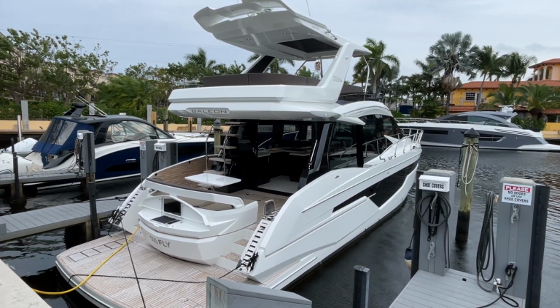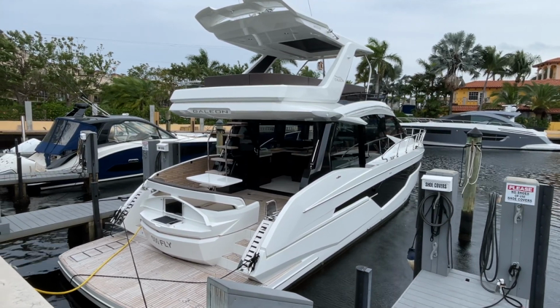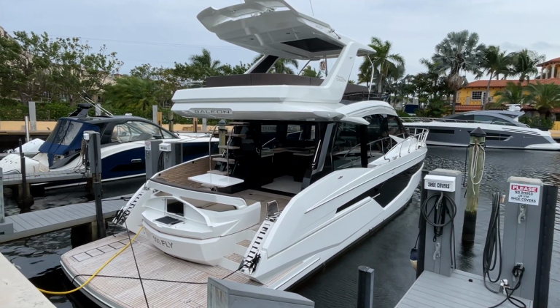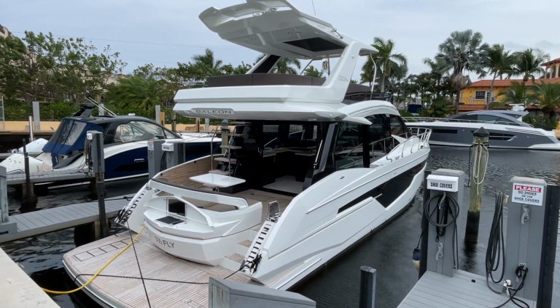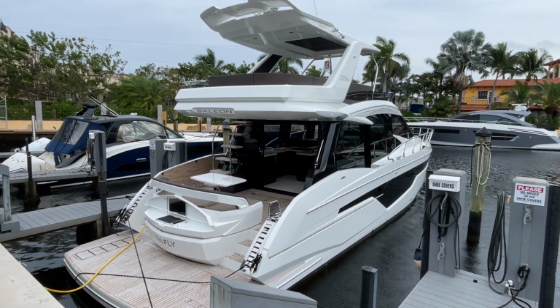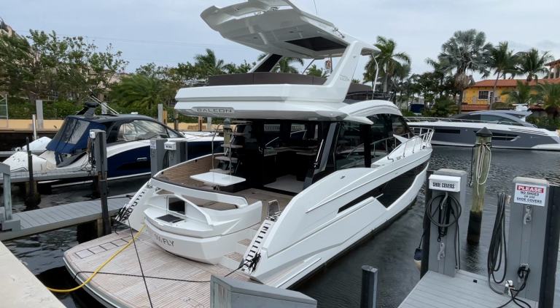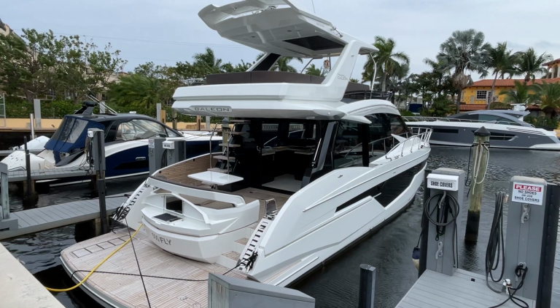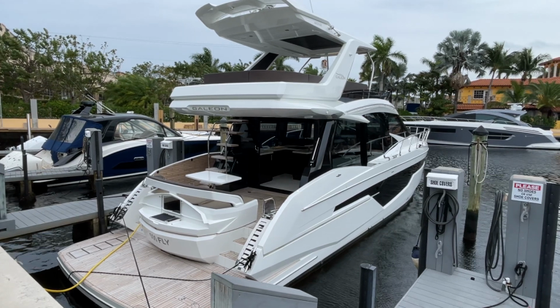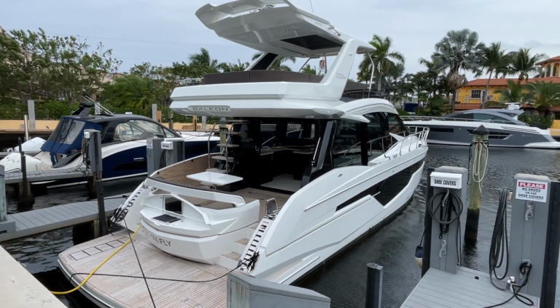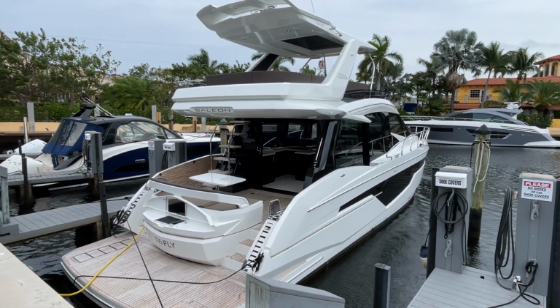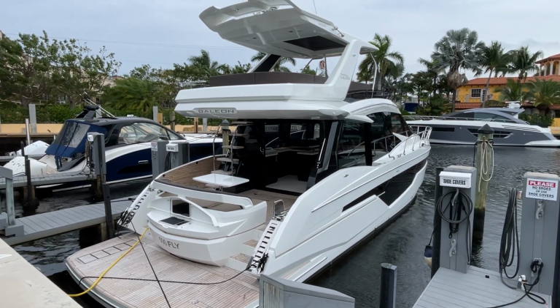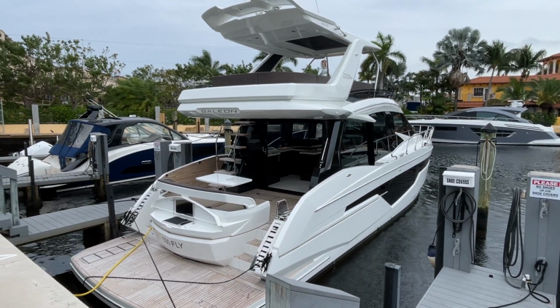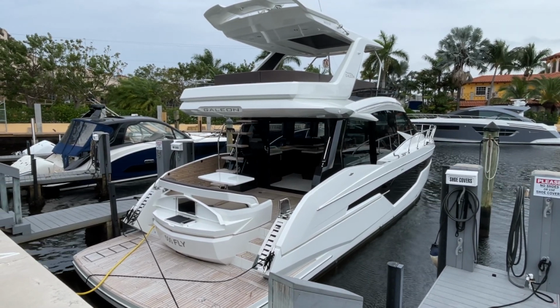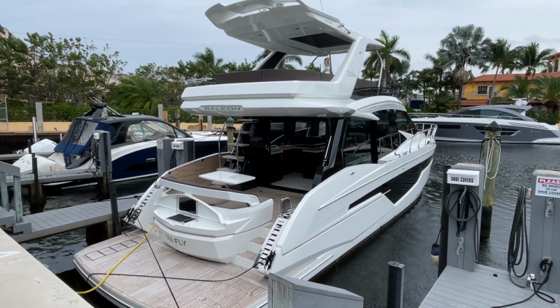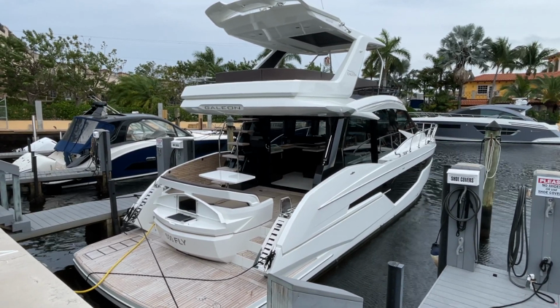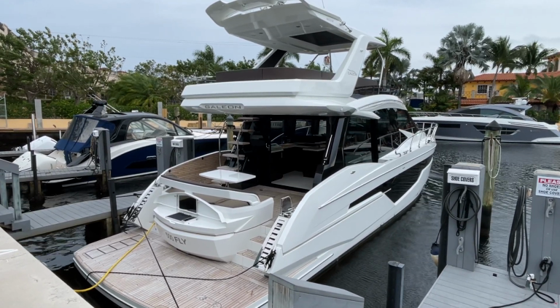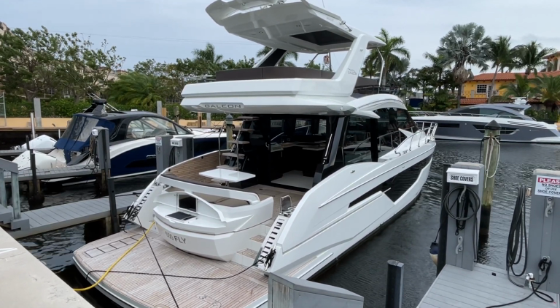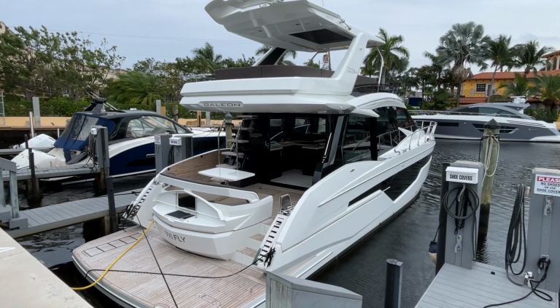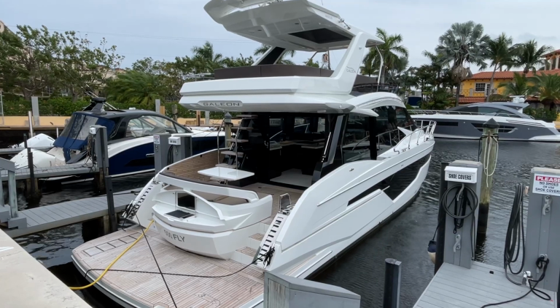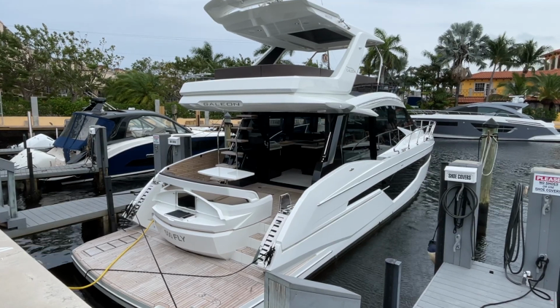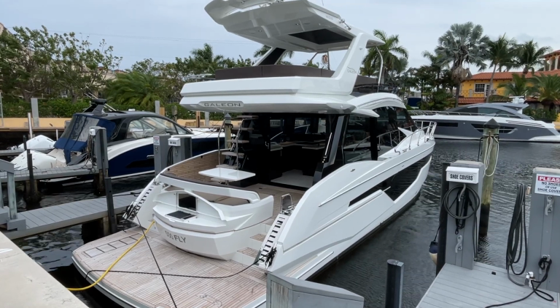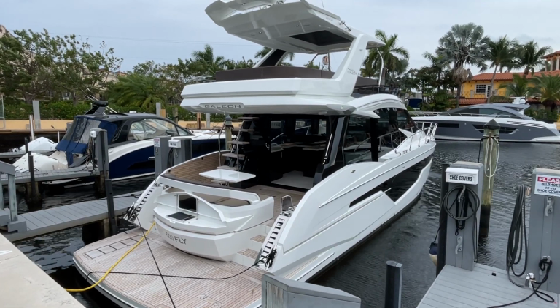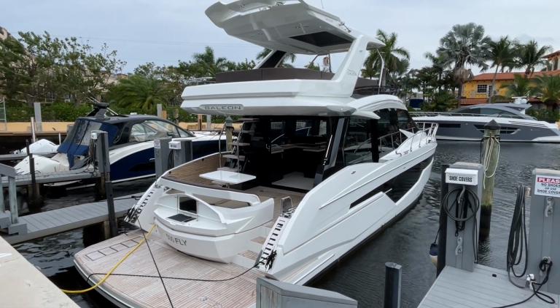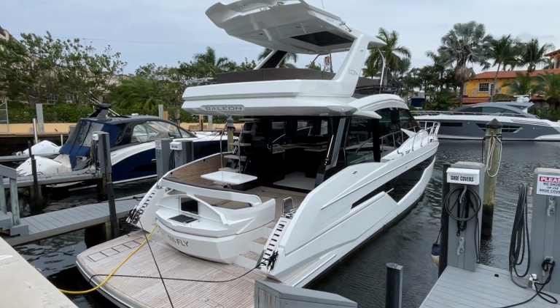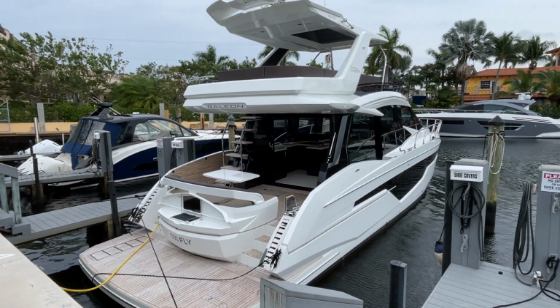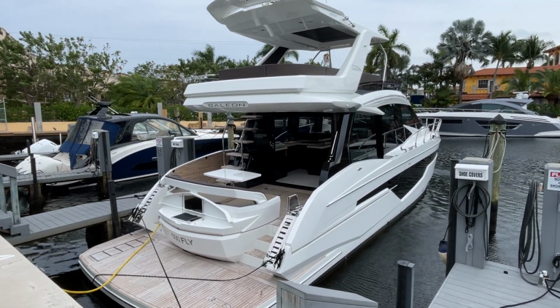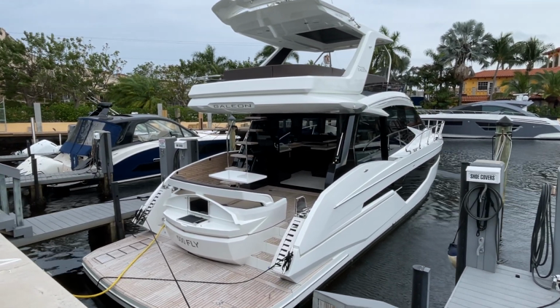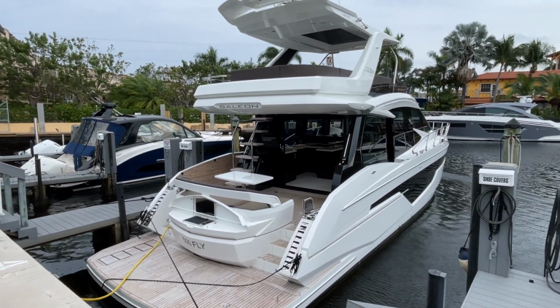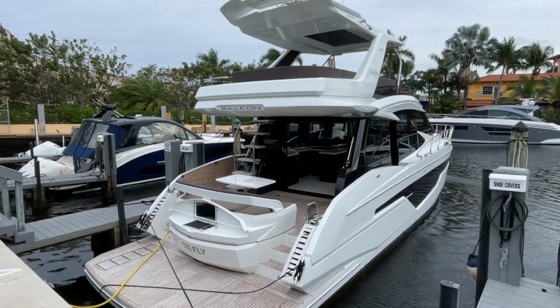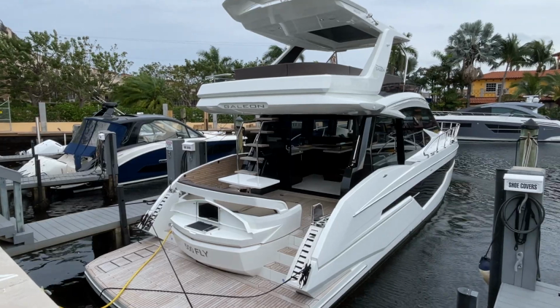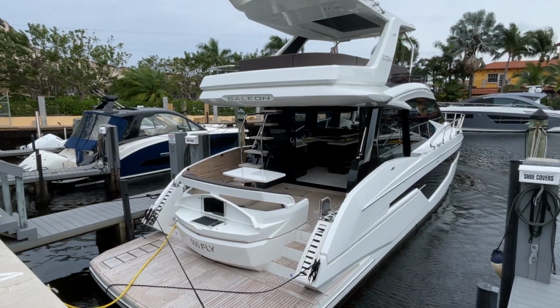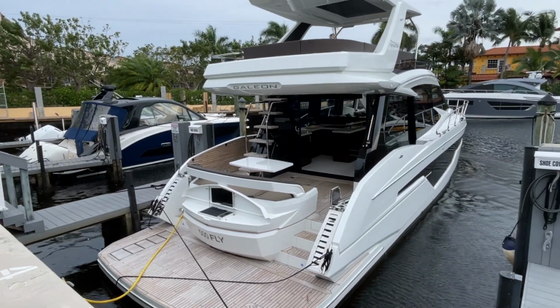Today we are looking at a new 2024 Galeon 500 flybridge — arguably the best-selling 50-foot flybridge on the market, definitely the most innovative, and probably the best-selling model from Galeon as well.